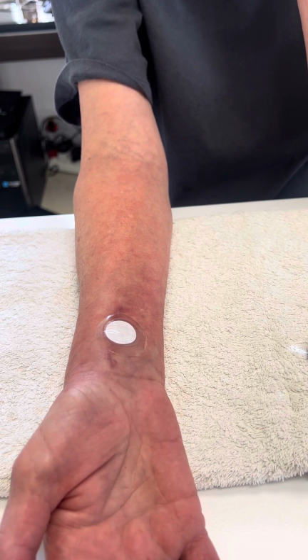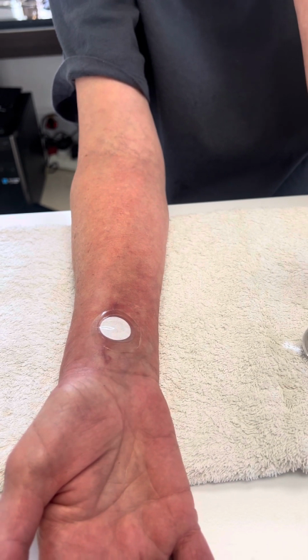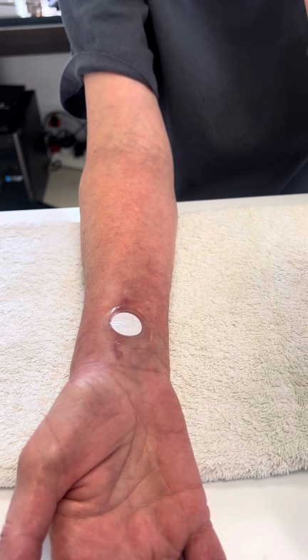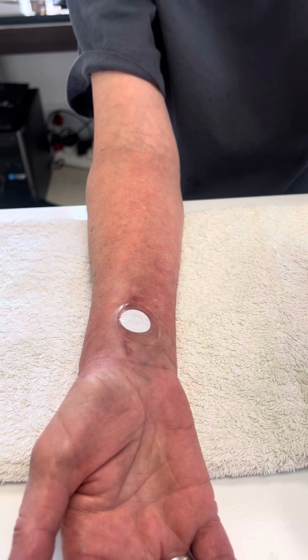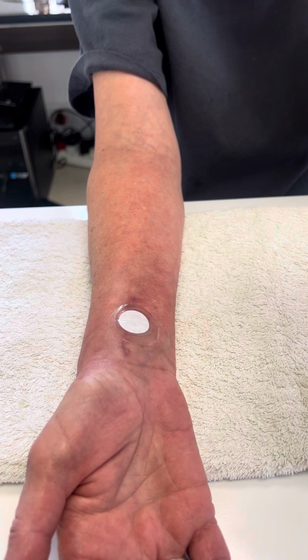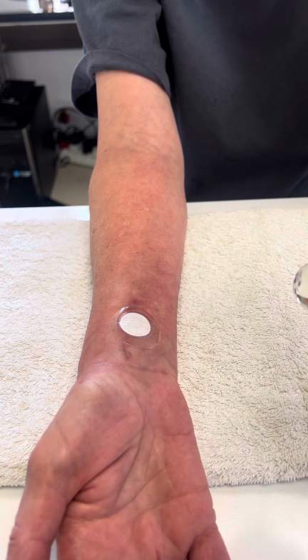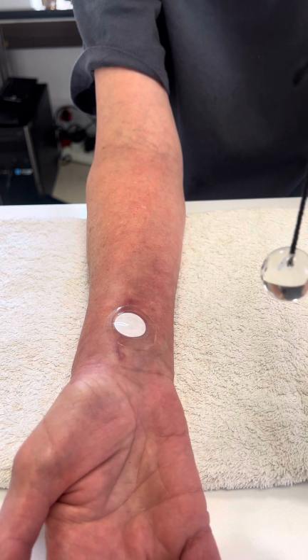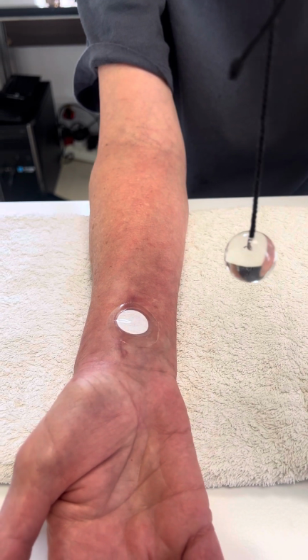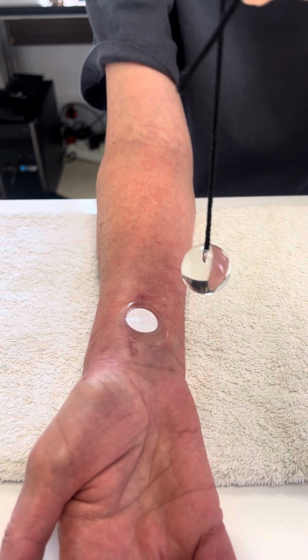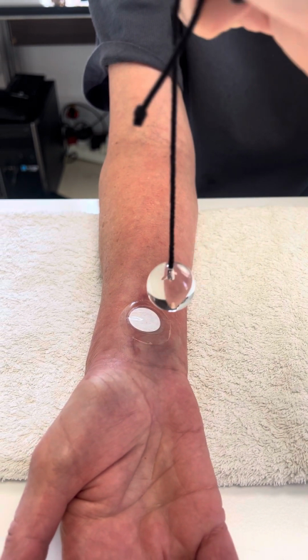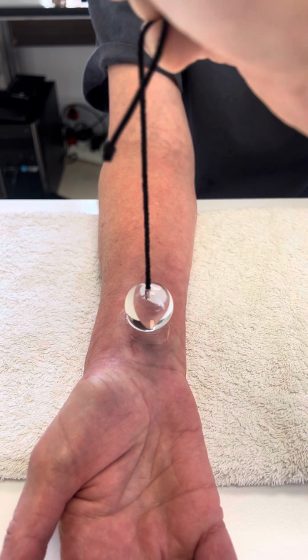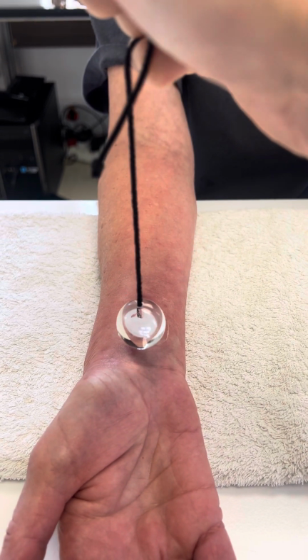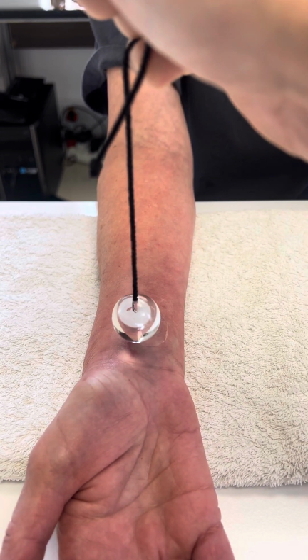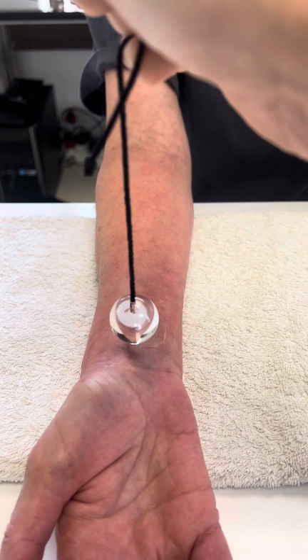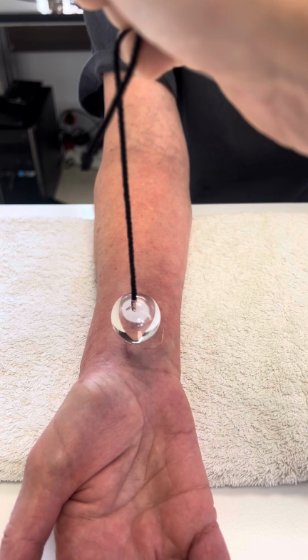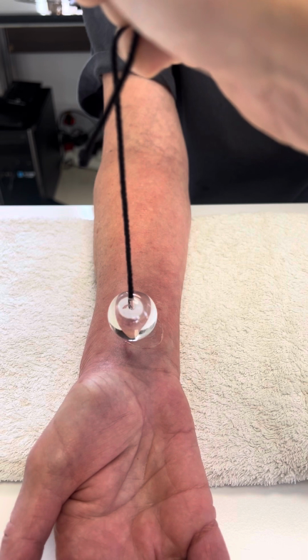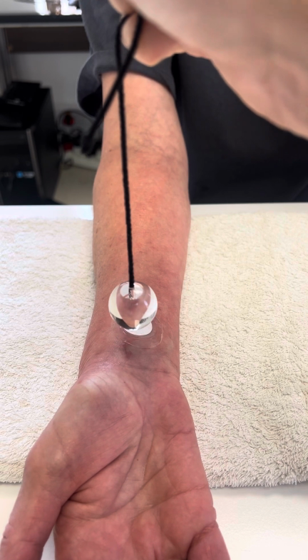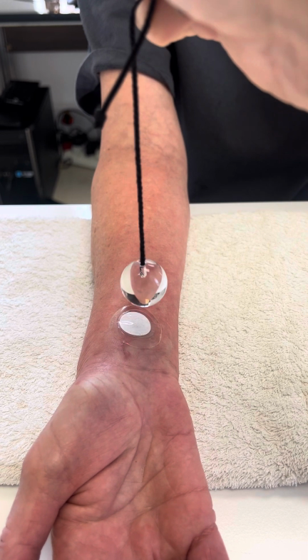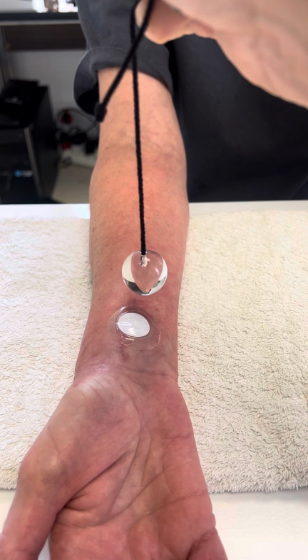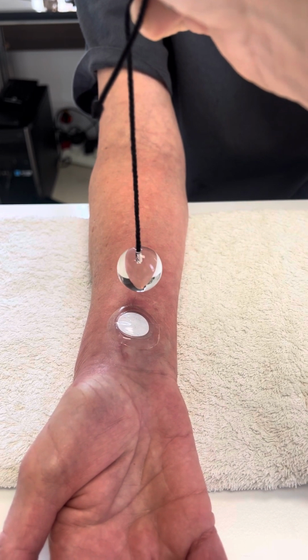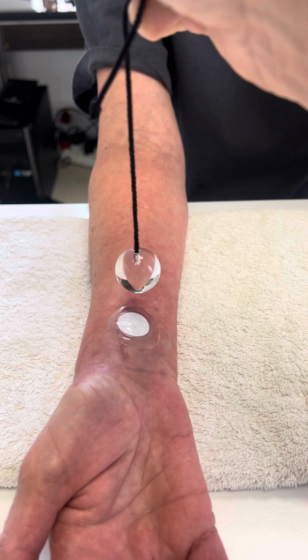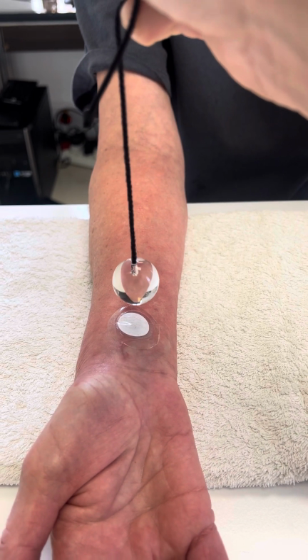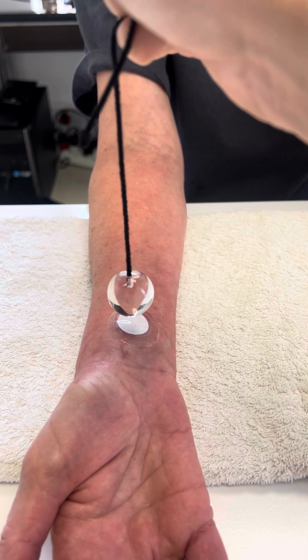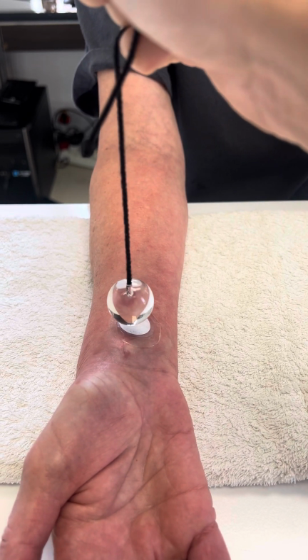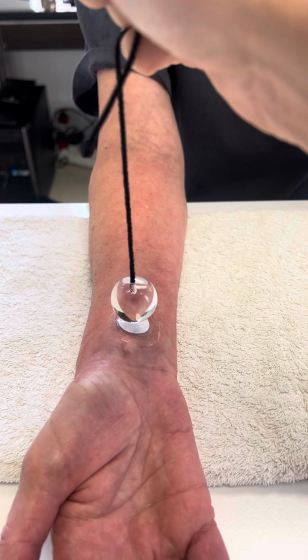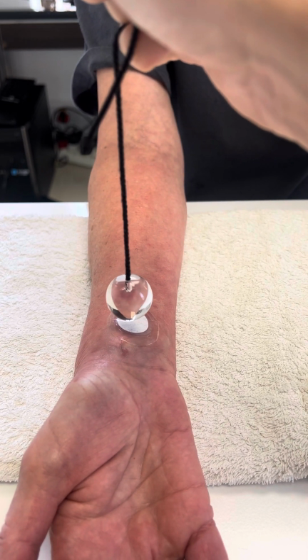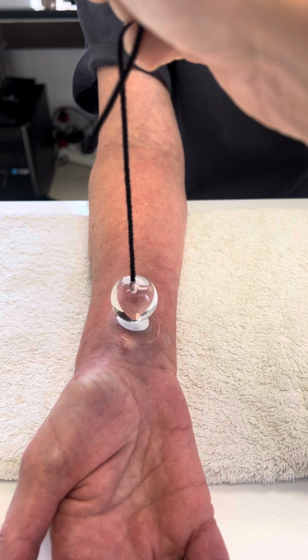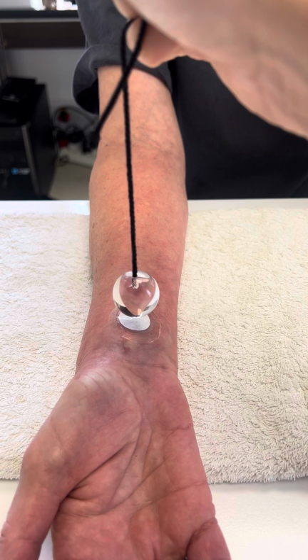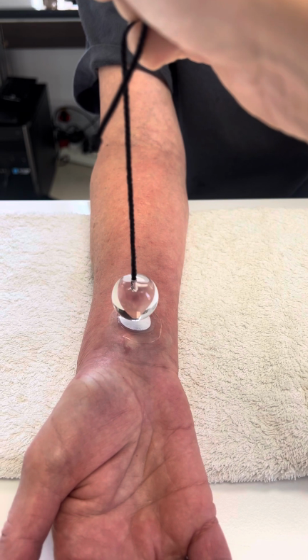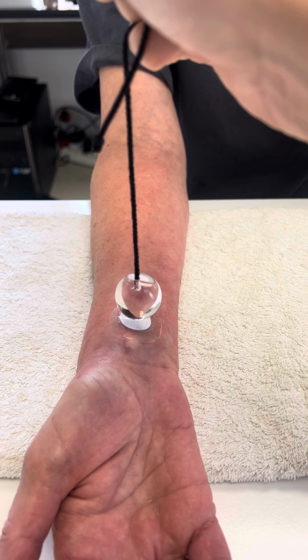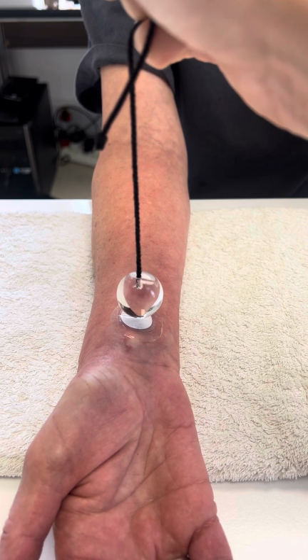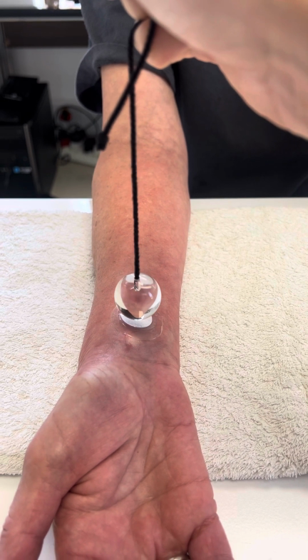Now we're going to look at the pendulum because it takes 28 seconds to work. And immediately it's responding to that tissue.